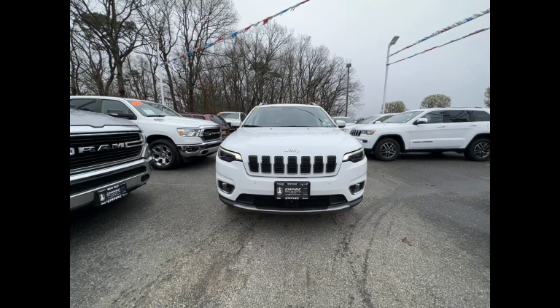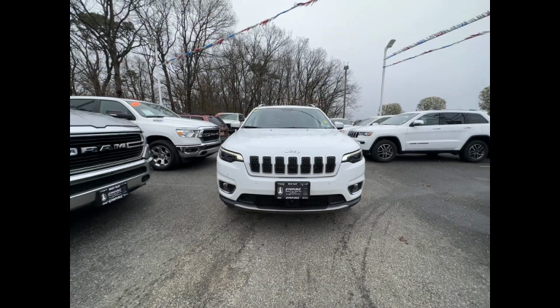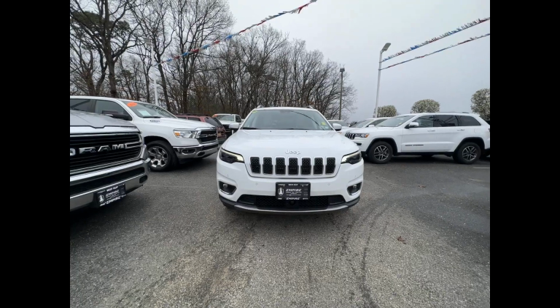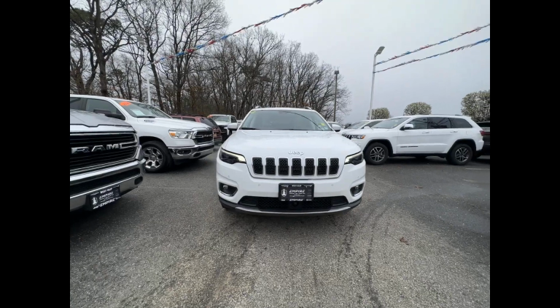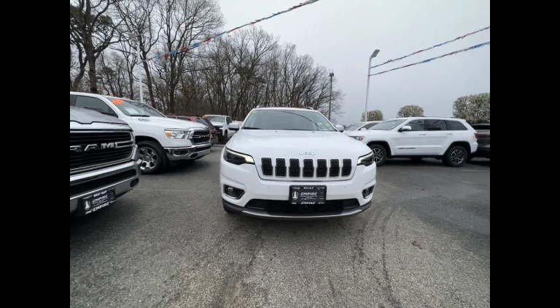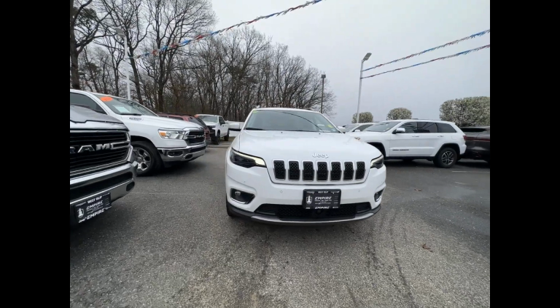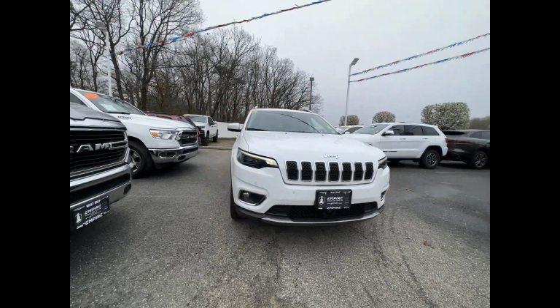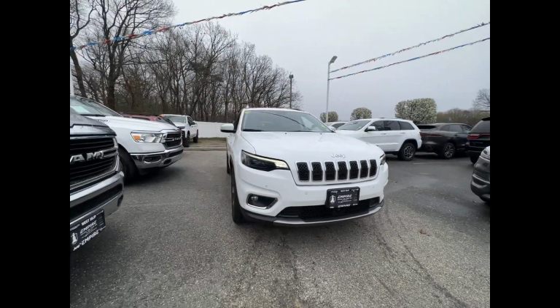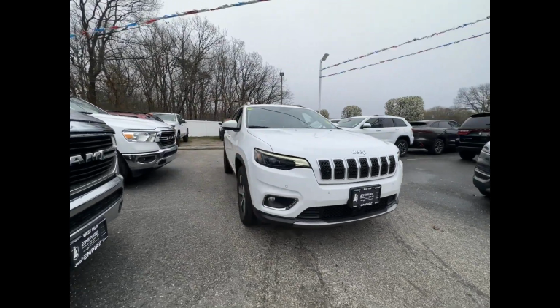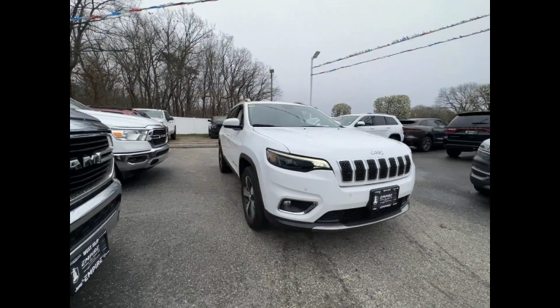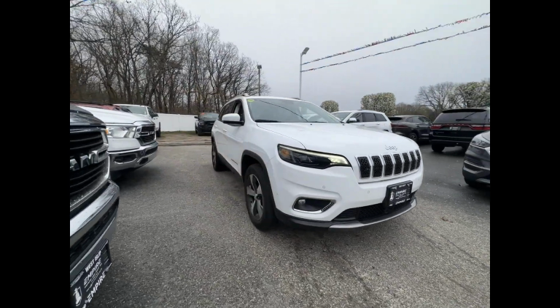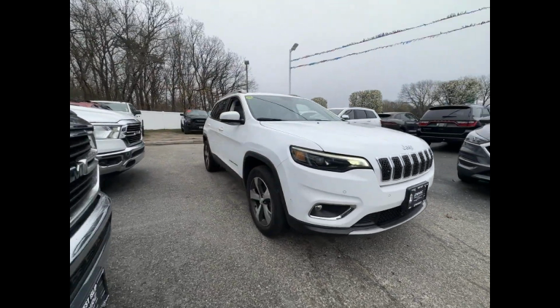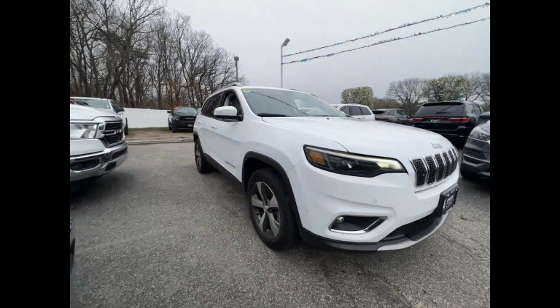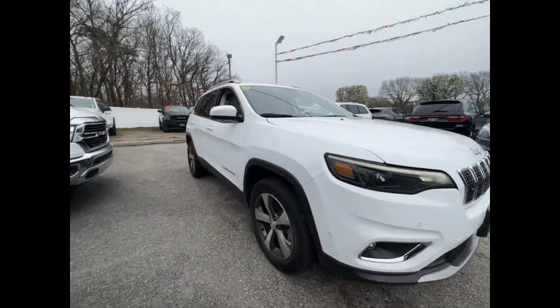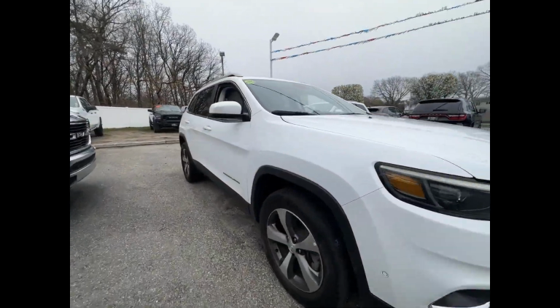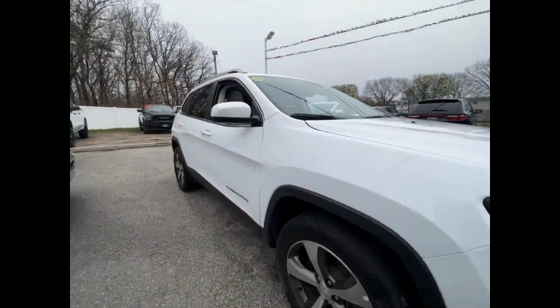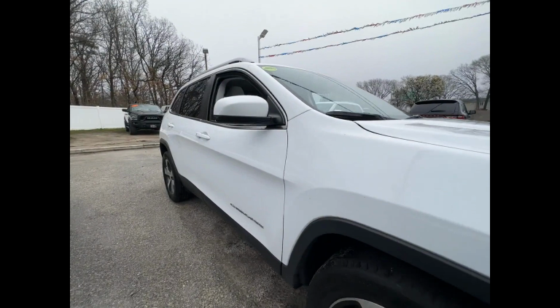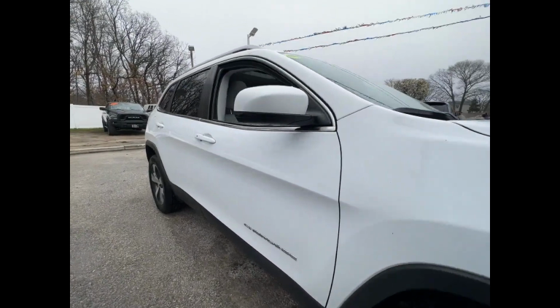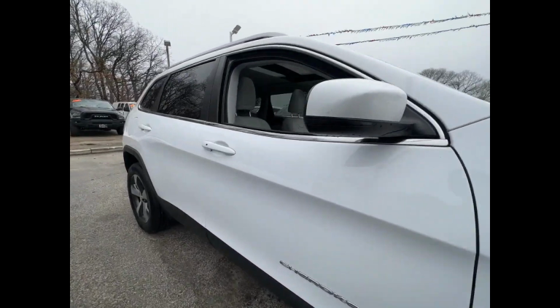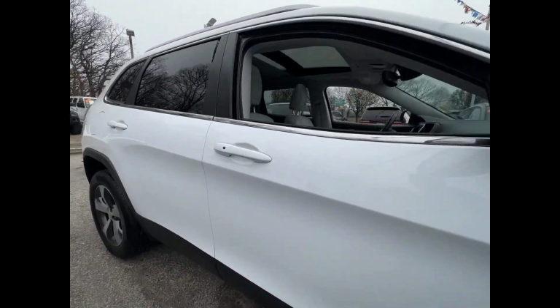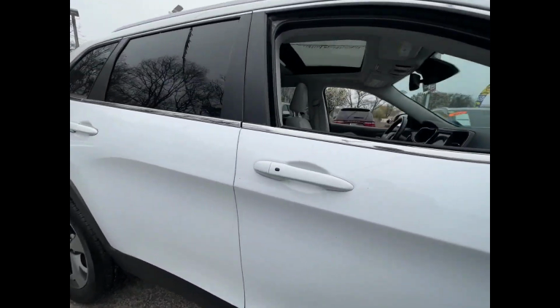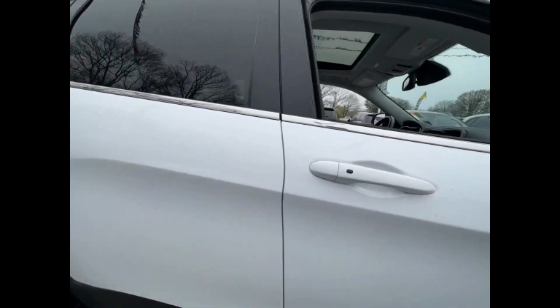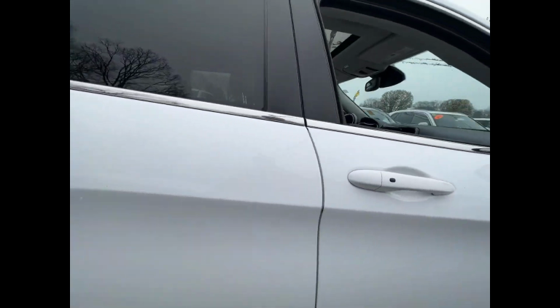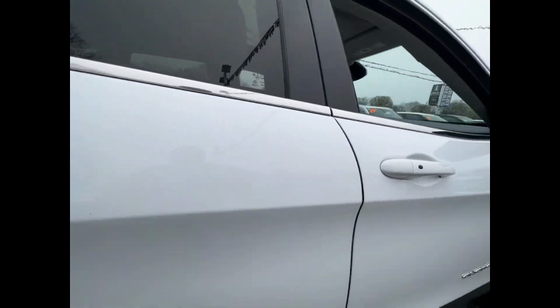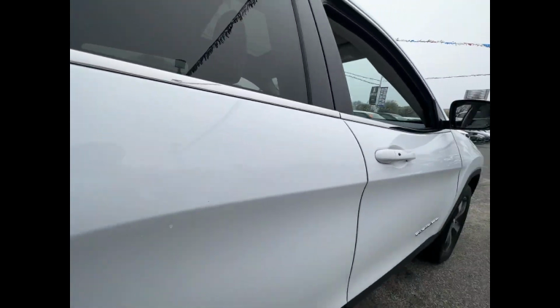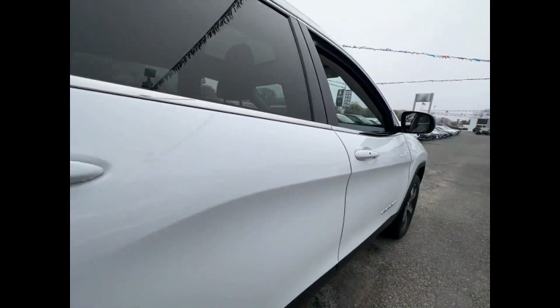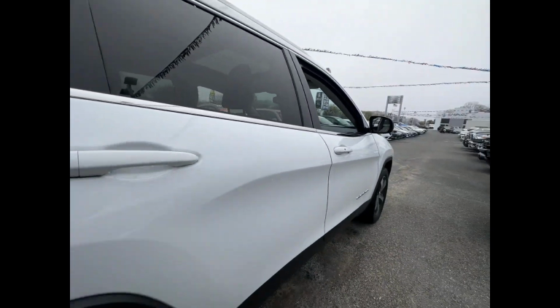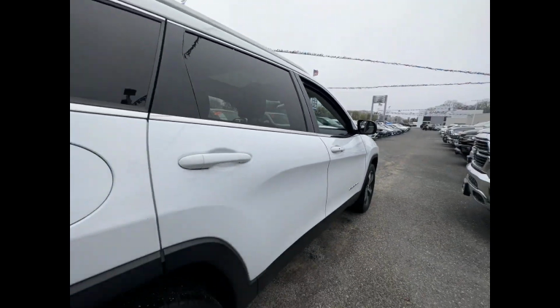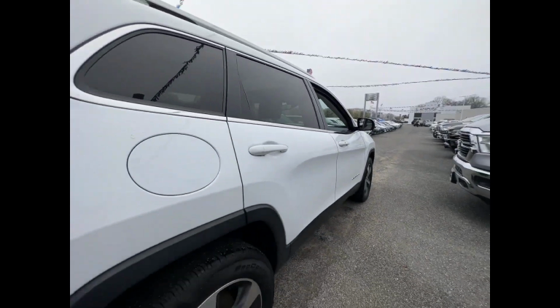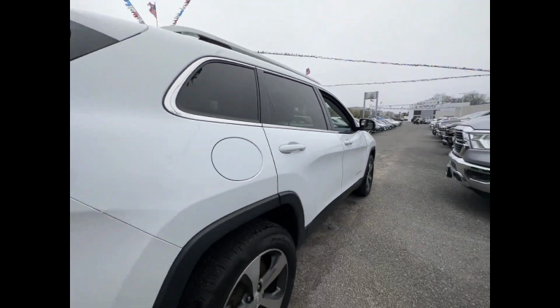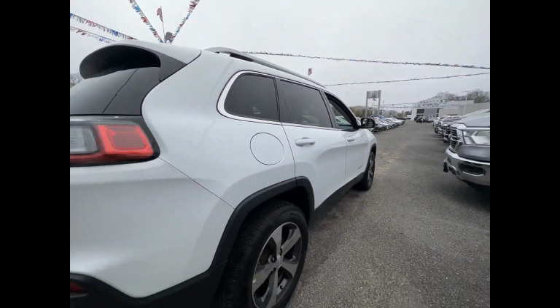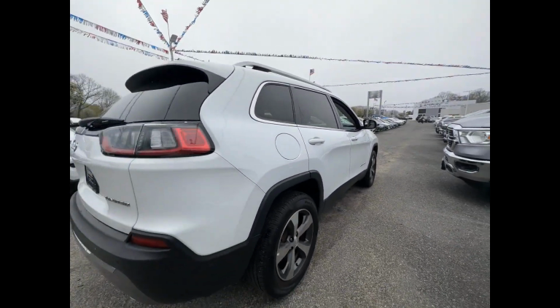2021 Jeep Cherokee. With less than 24,000 miles on the odometer, this SUV offers space as well as power and performance.